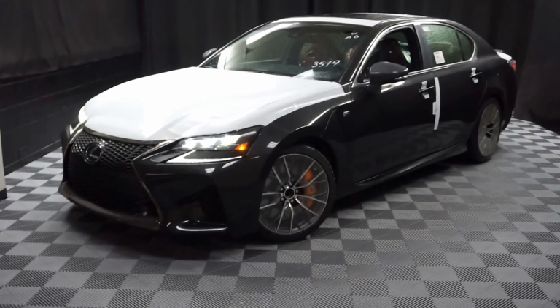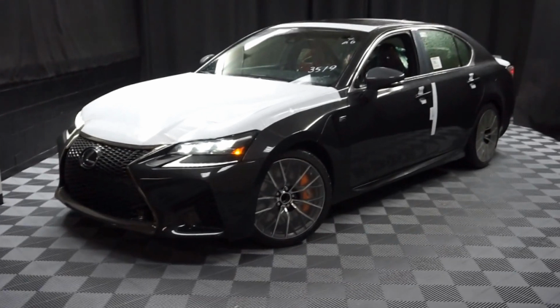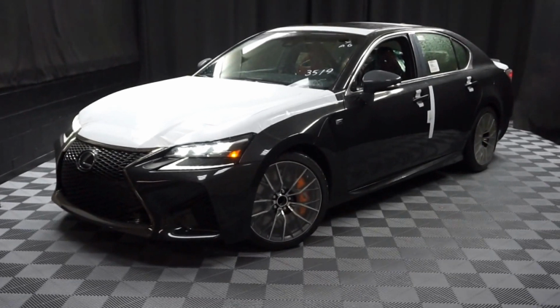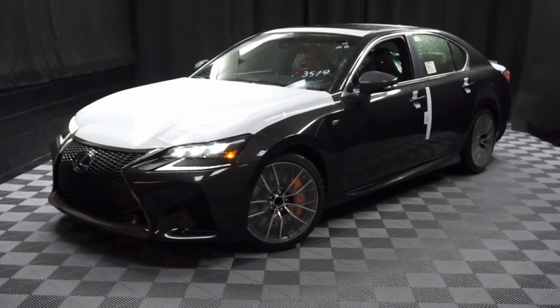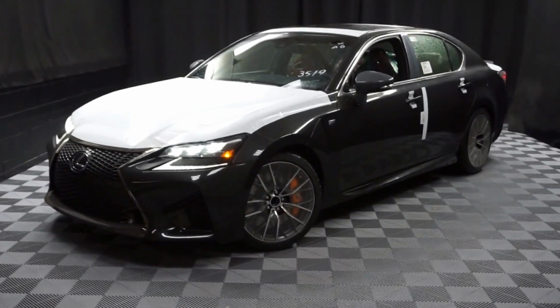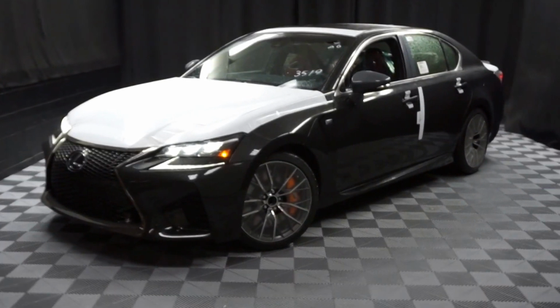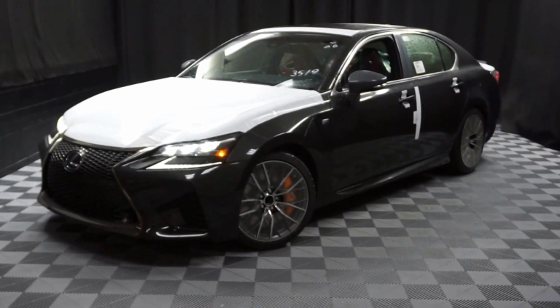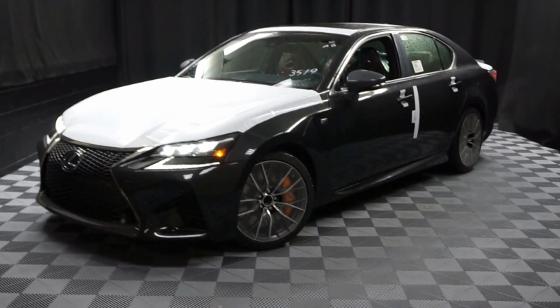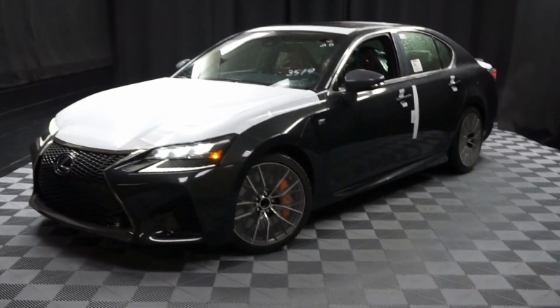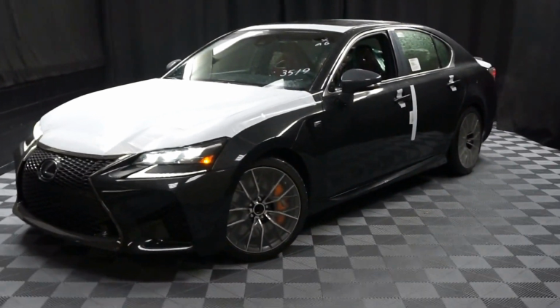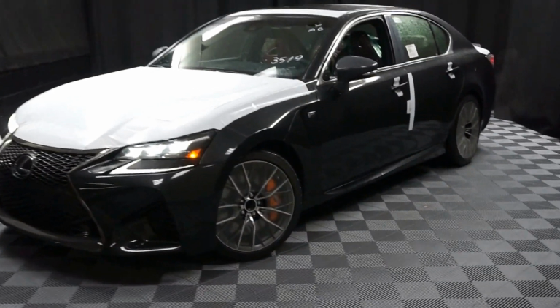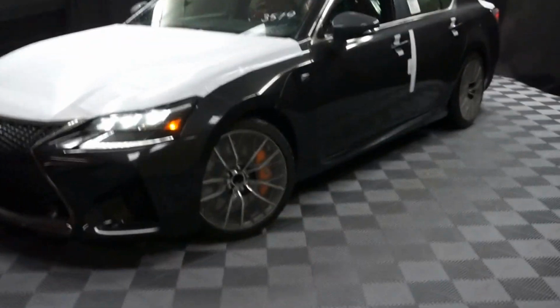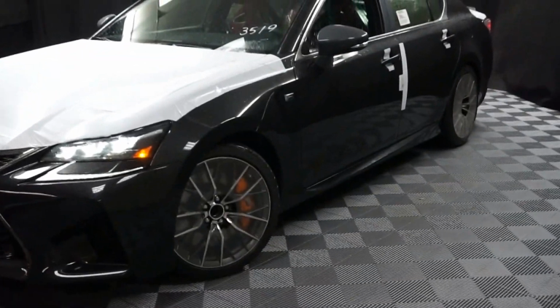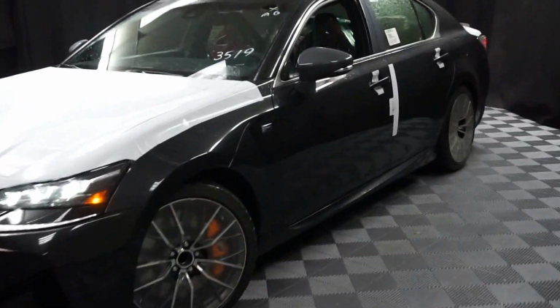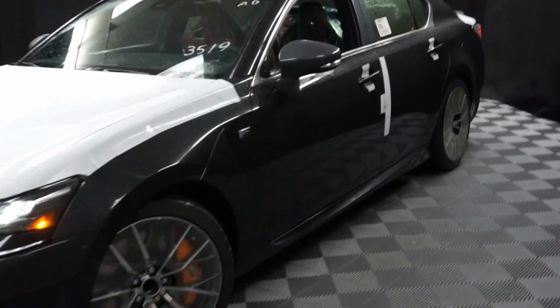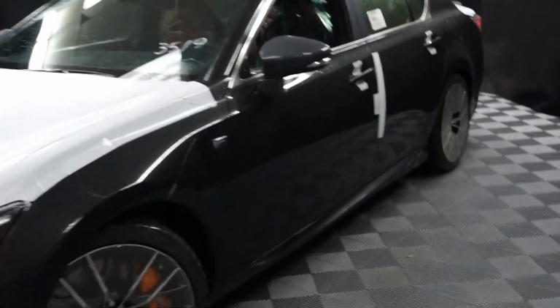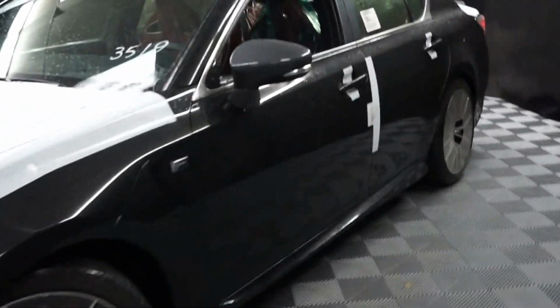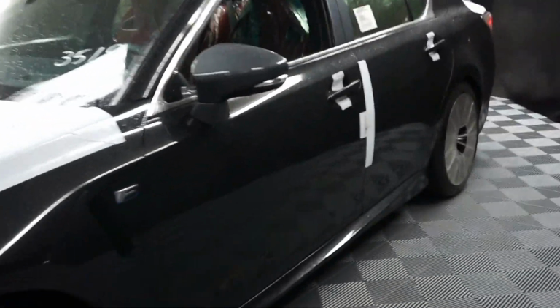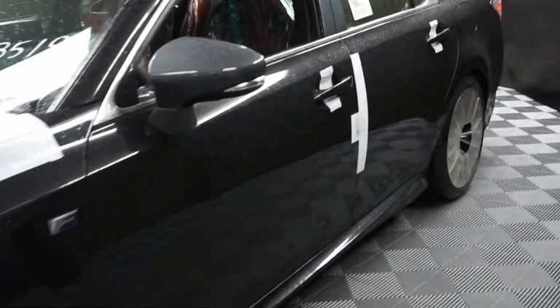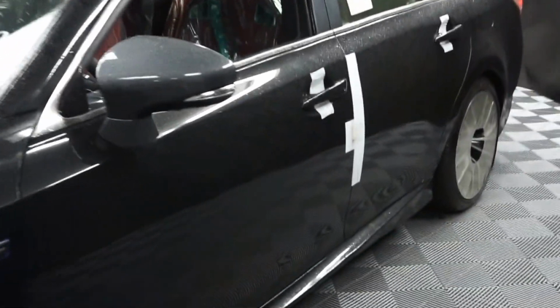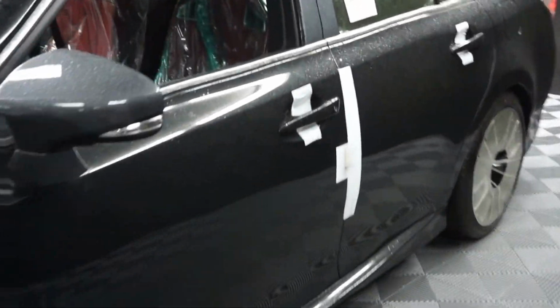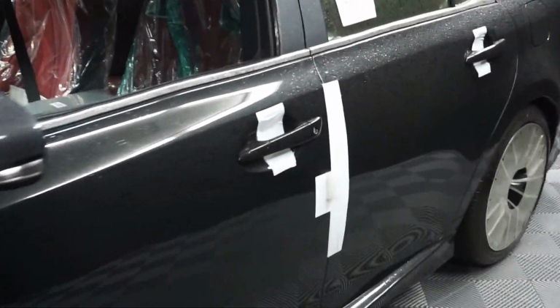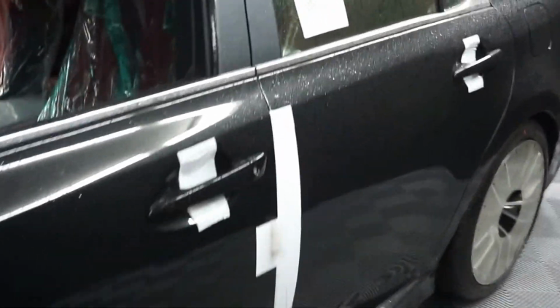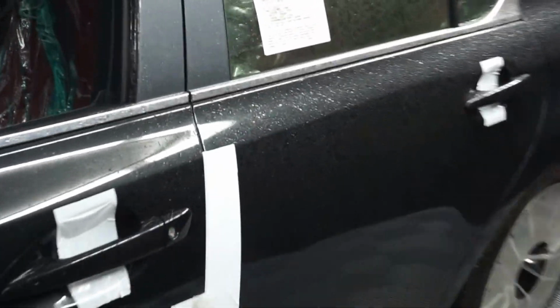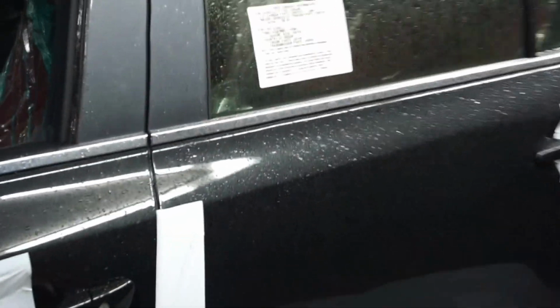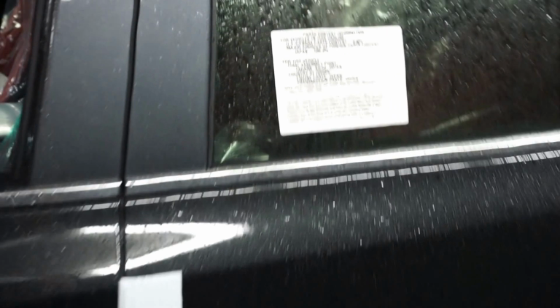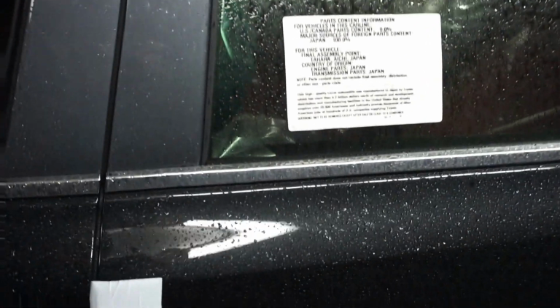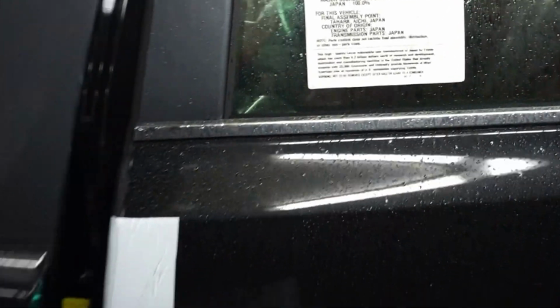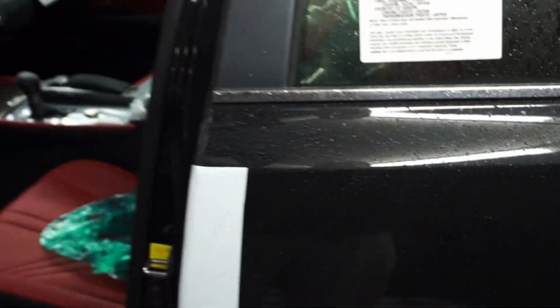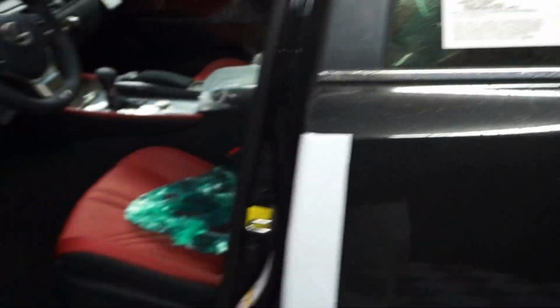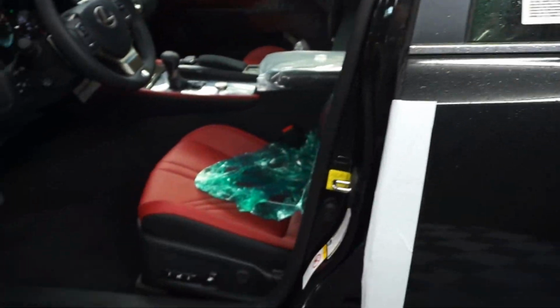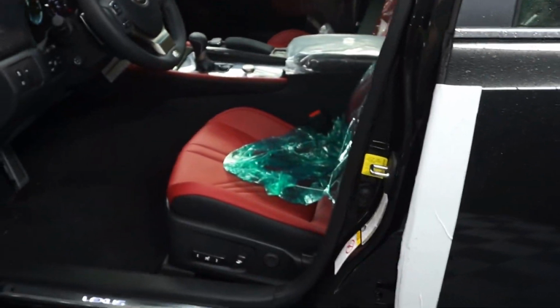Hi car shoppers, welcome back to Lexus of Wilmington. This literally just came off the truck — 2016 Lexus GSF. That's right. This one is black, or caviar.